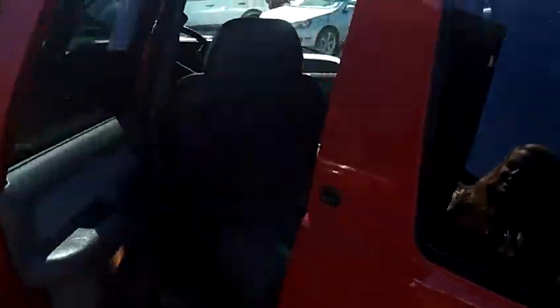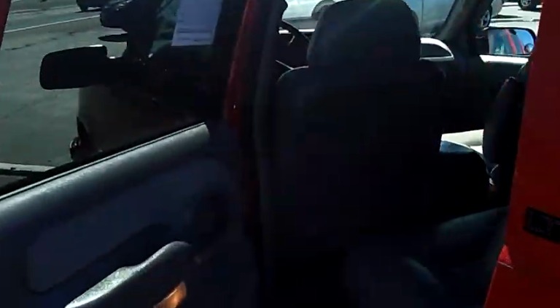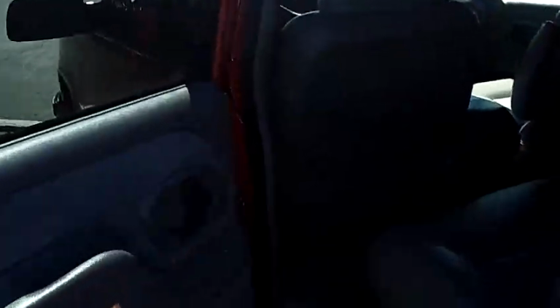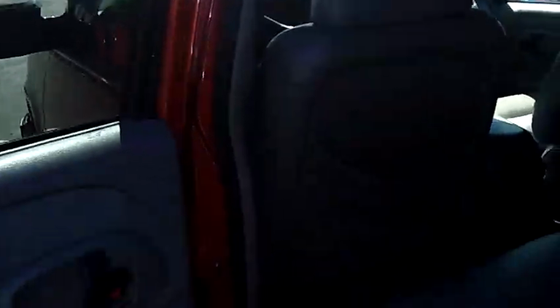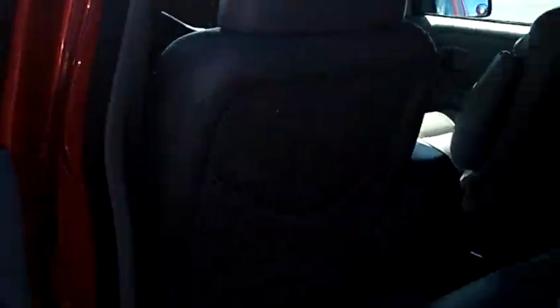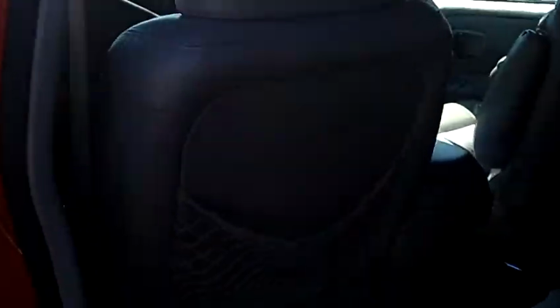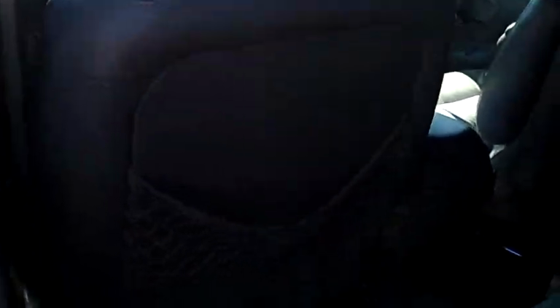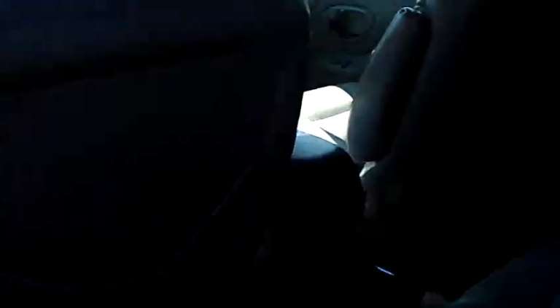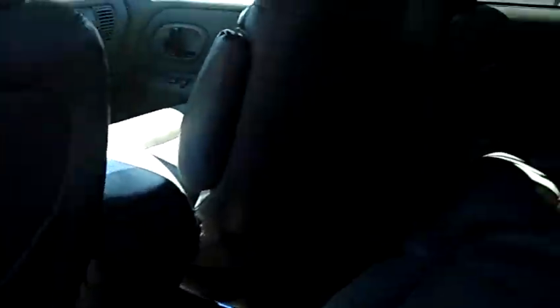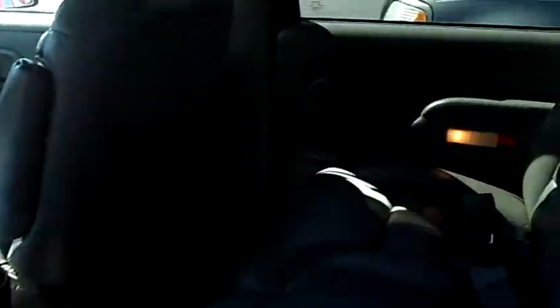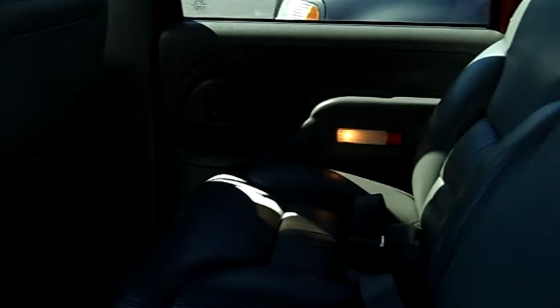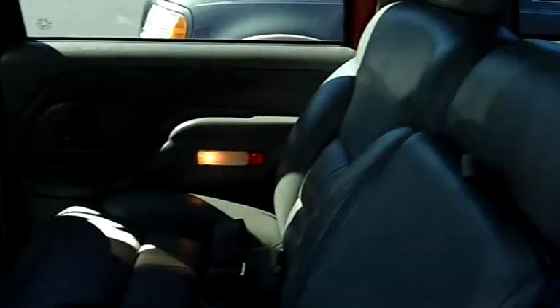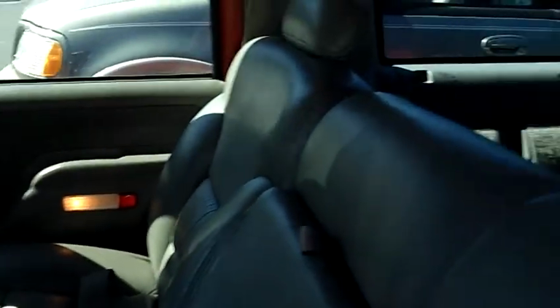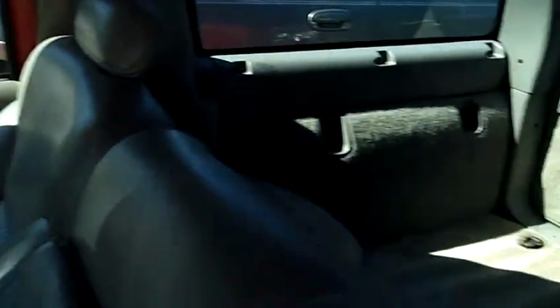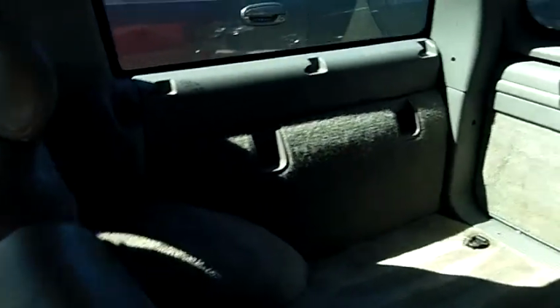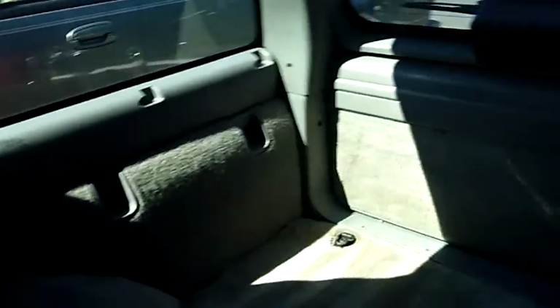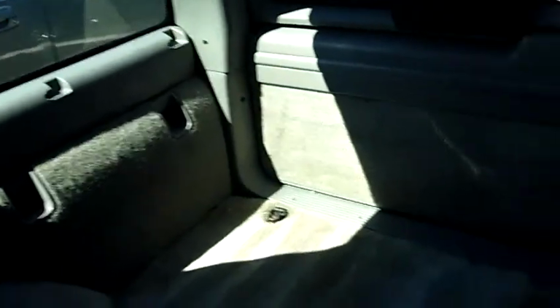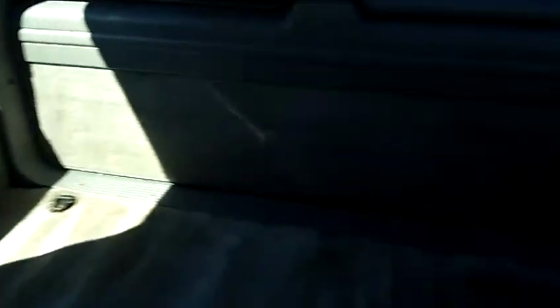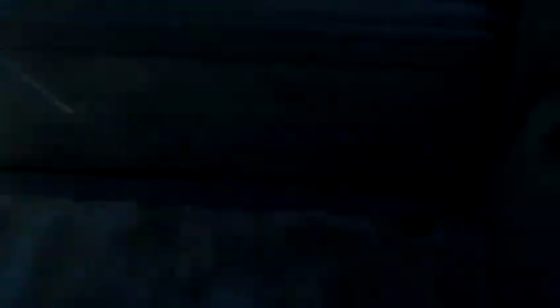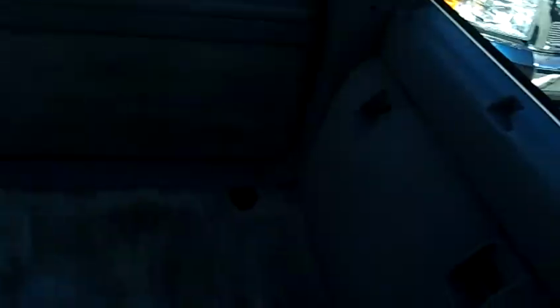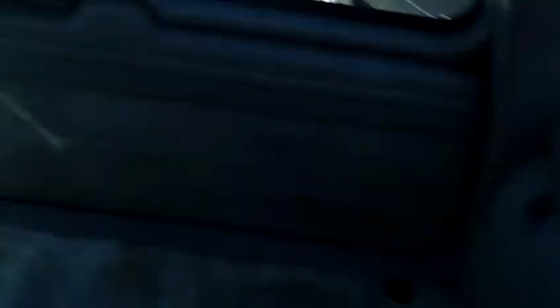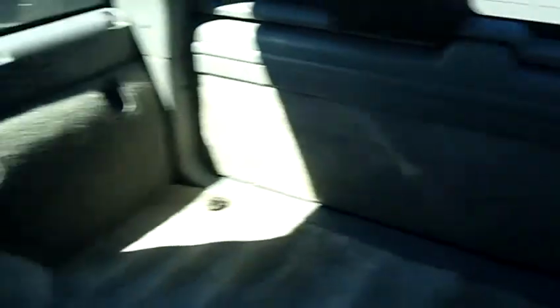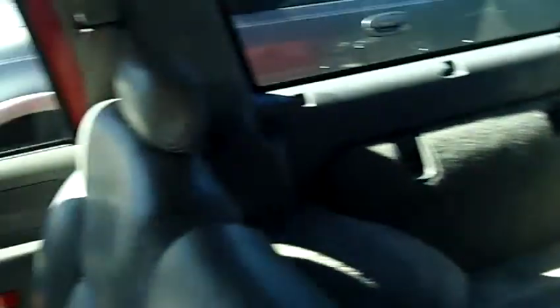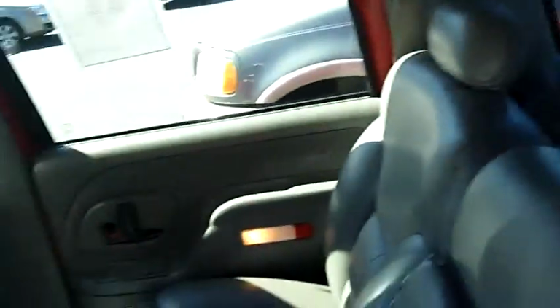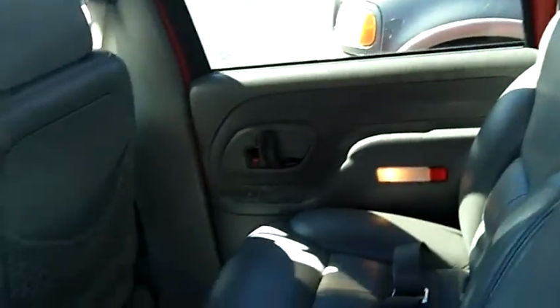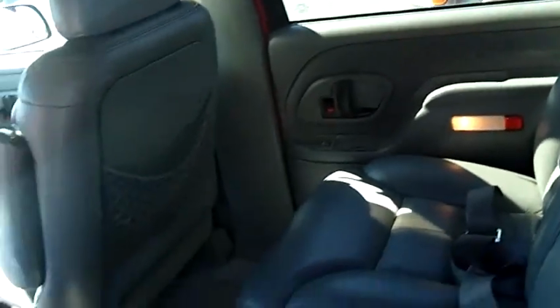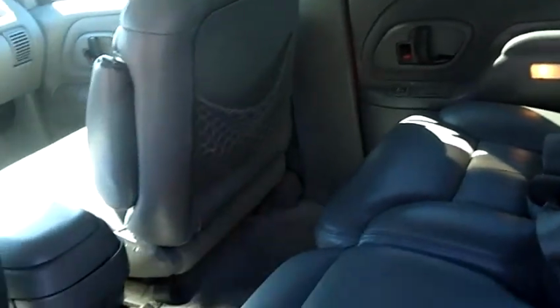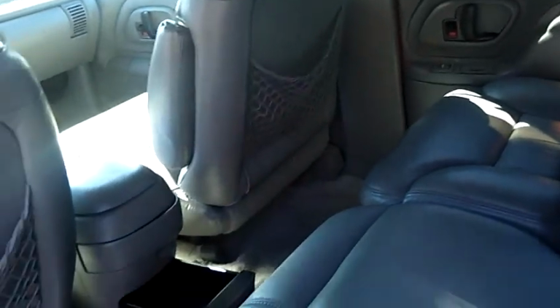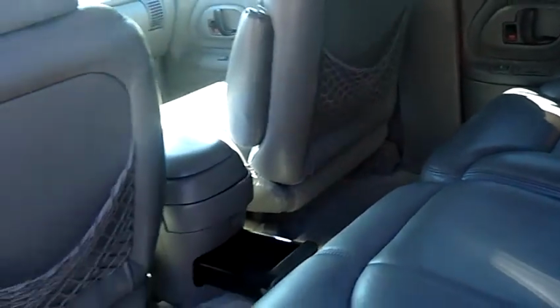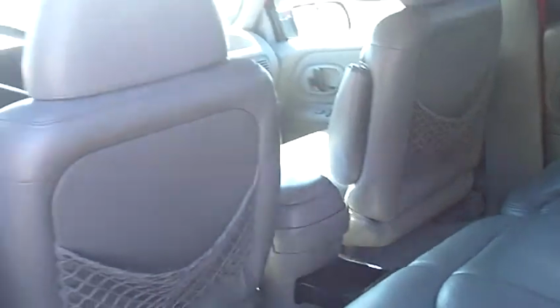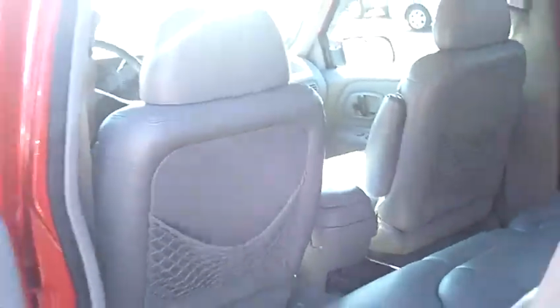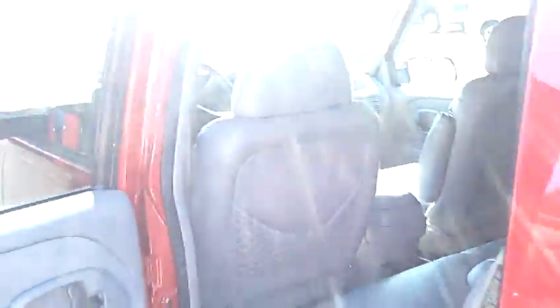Coming around here to the back seat, we have a nice gray leather interior. Spacious room back here, pockets on the seat for storage.